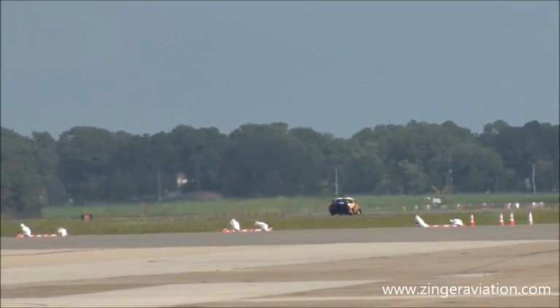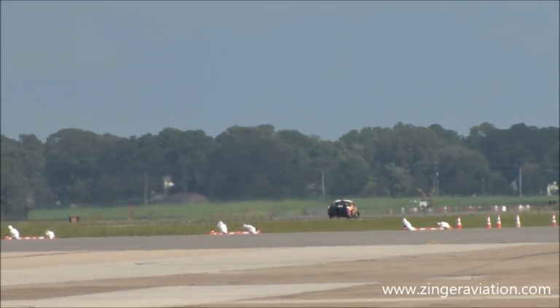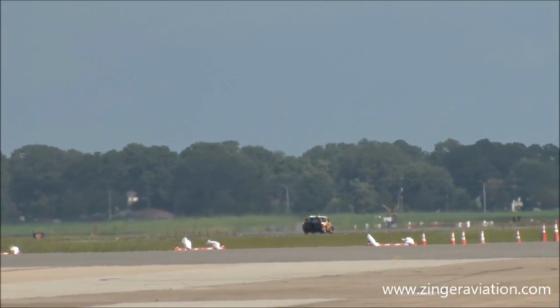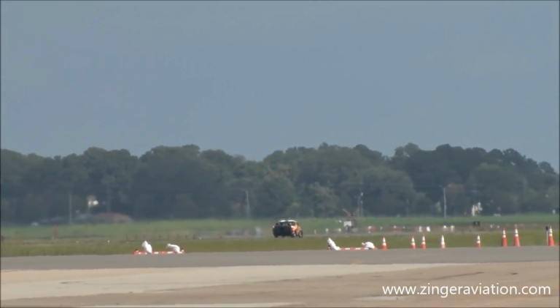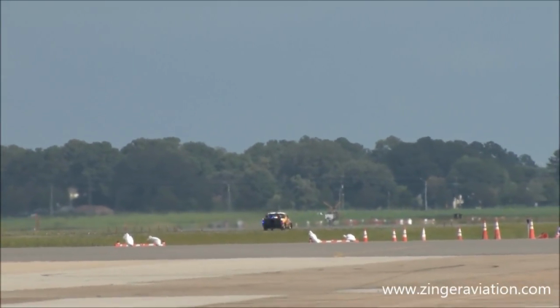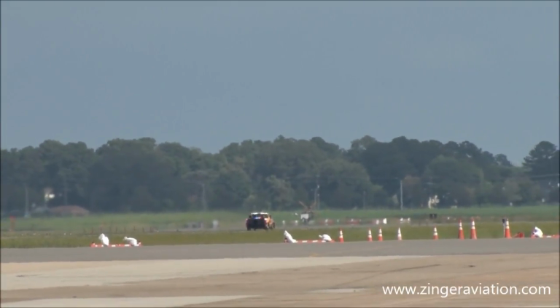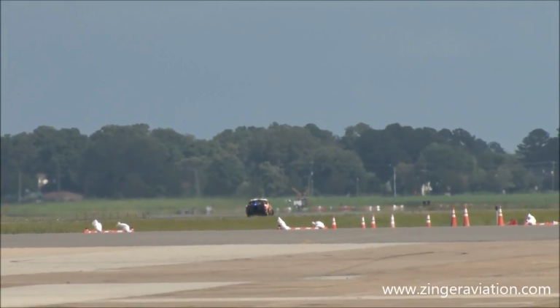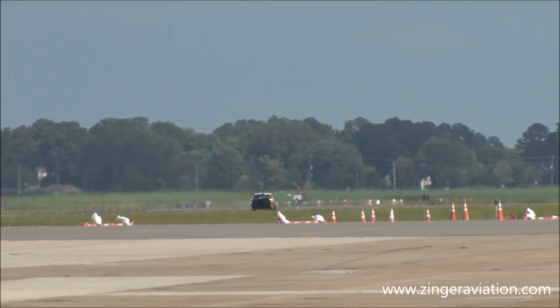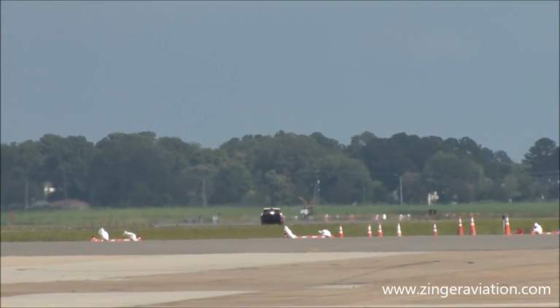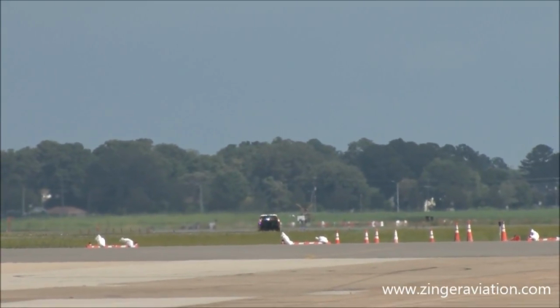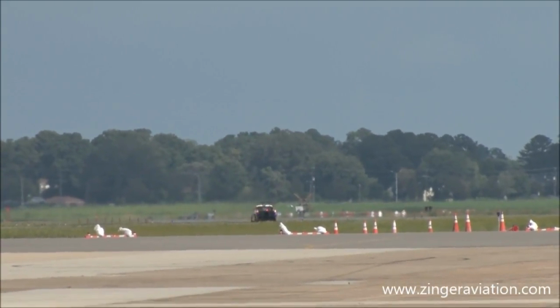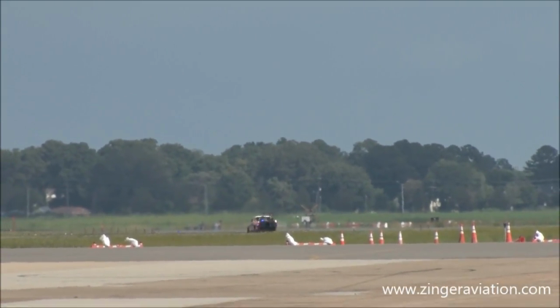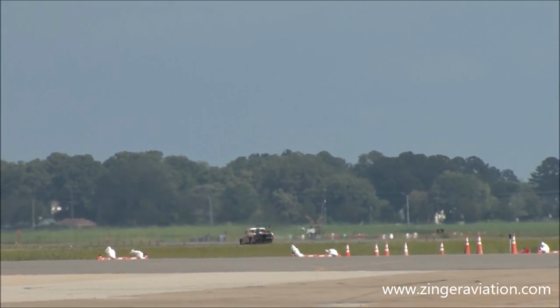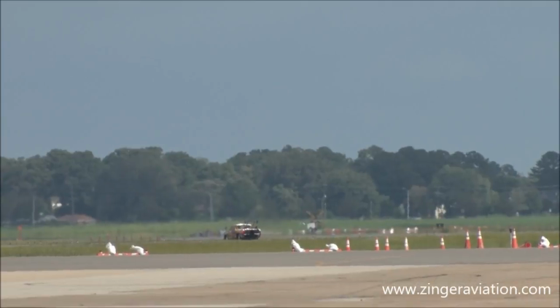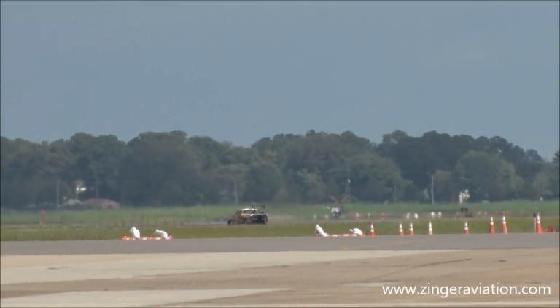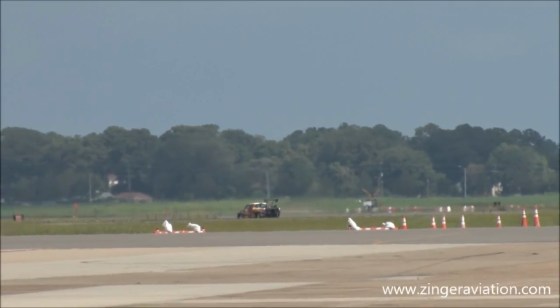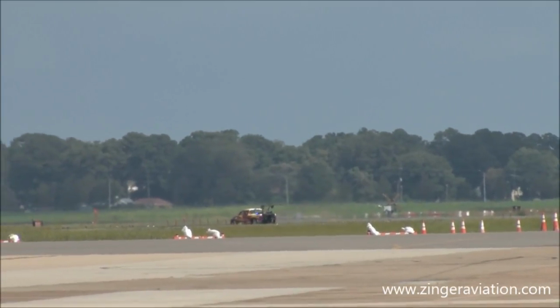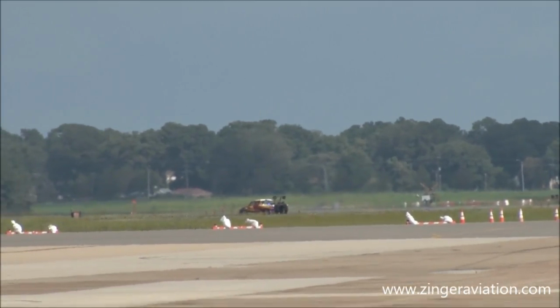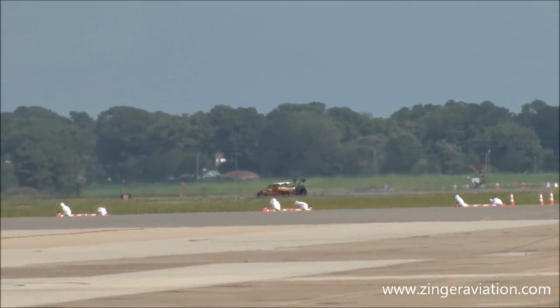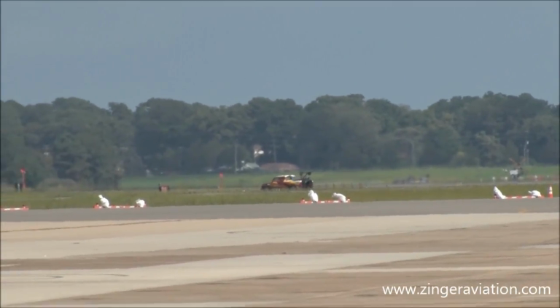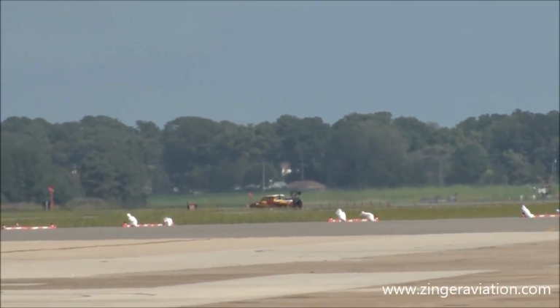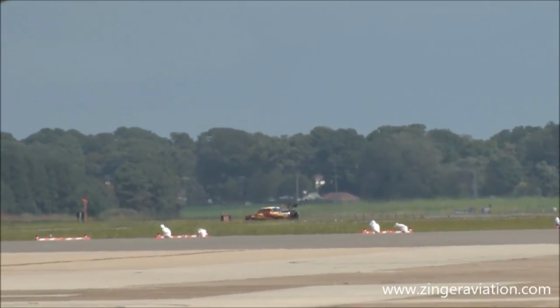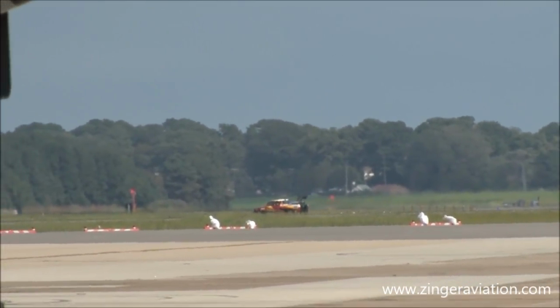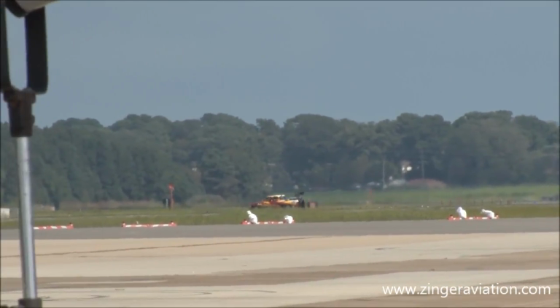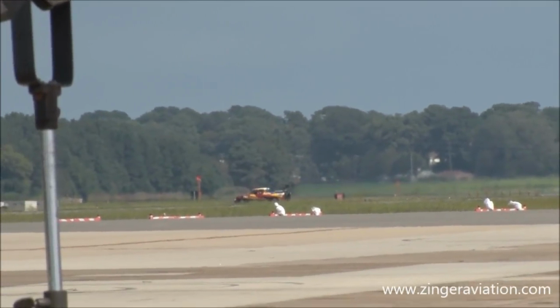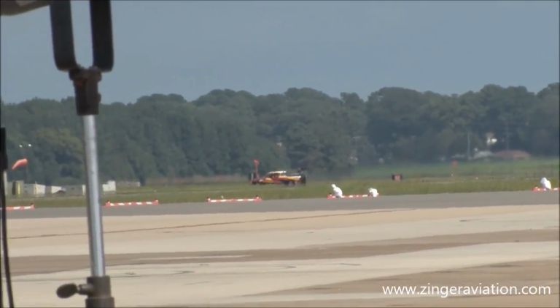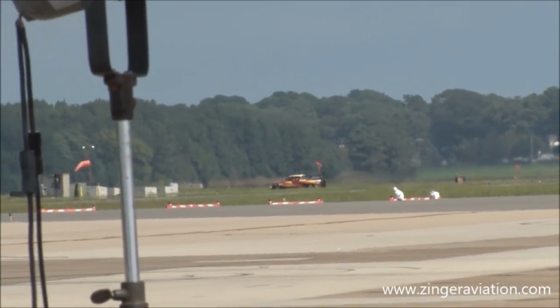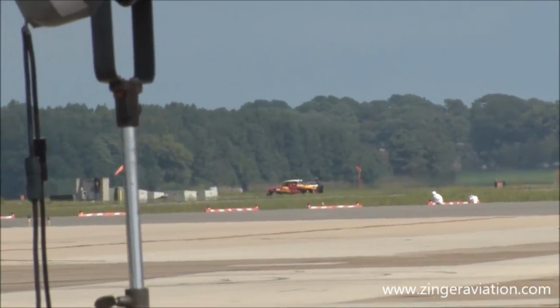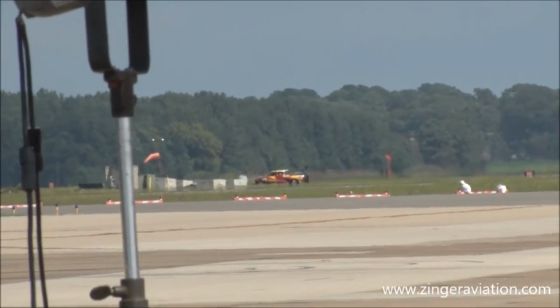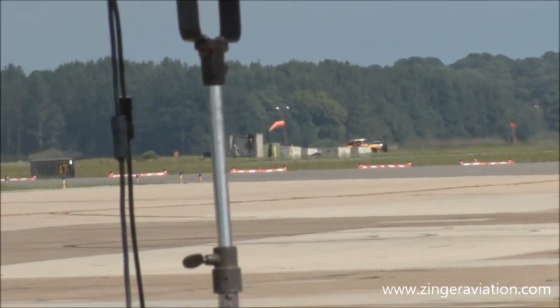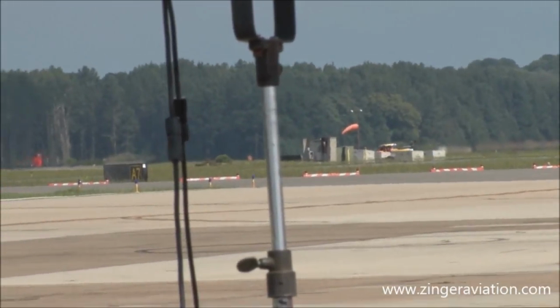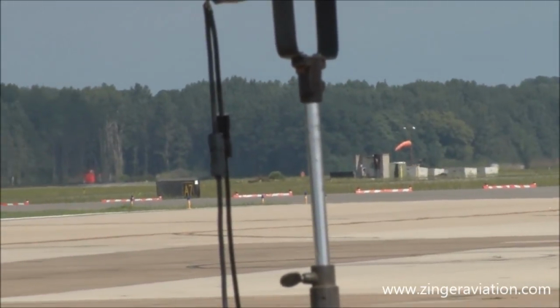In May of 2005, at an air show in Florida, Flash Fire set a new speed record for jet trucks at air shows, with an unbelievable speed of 375 miles per hour.